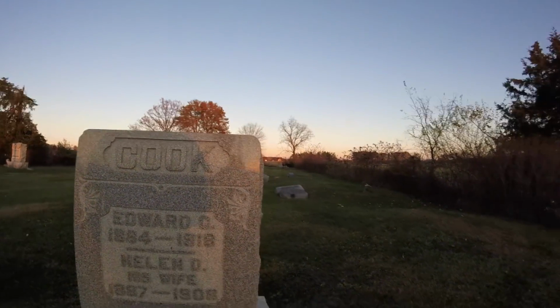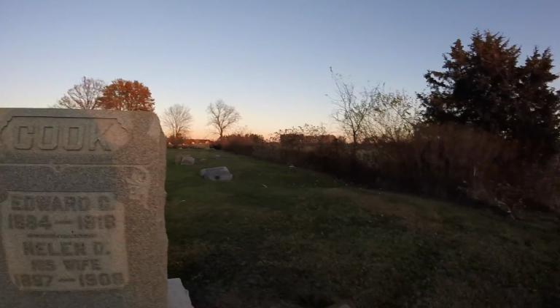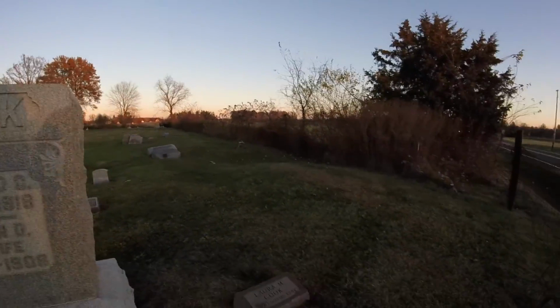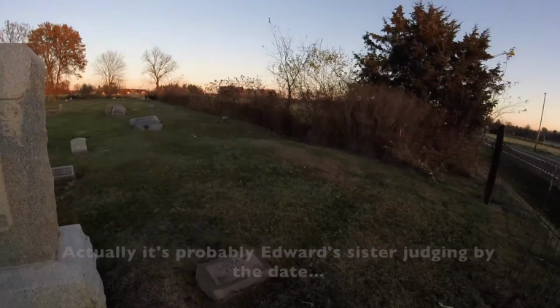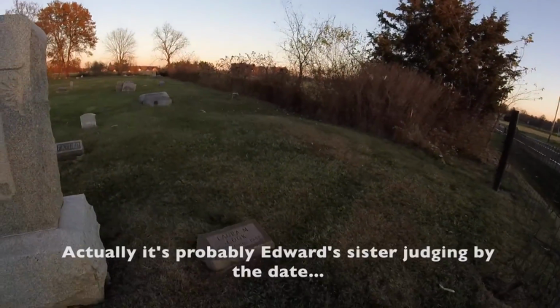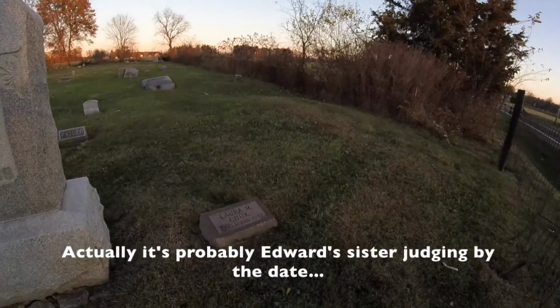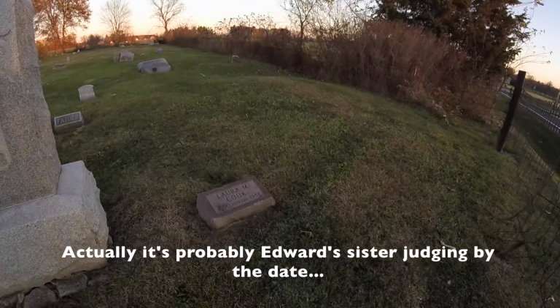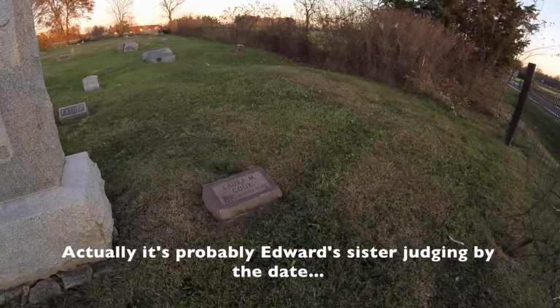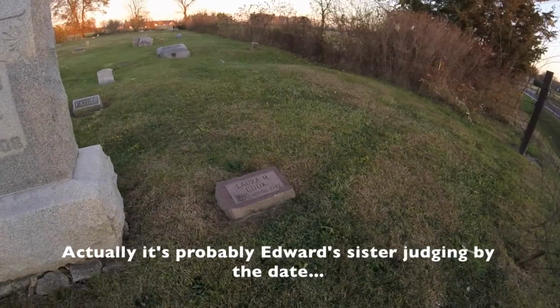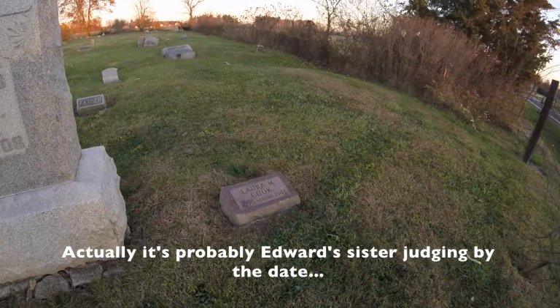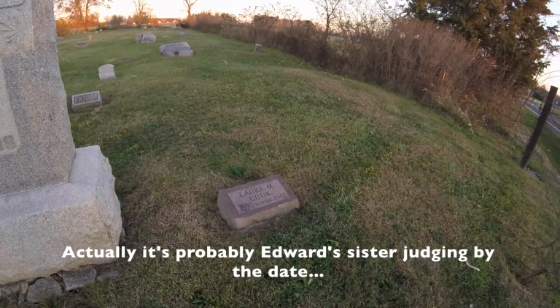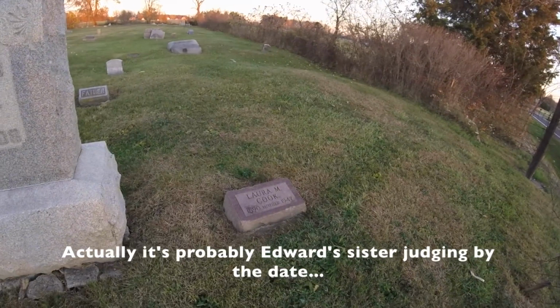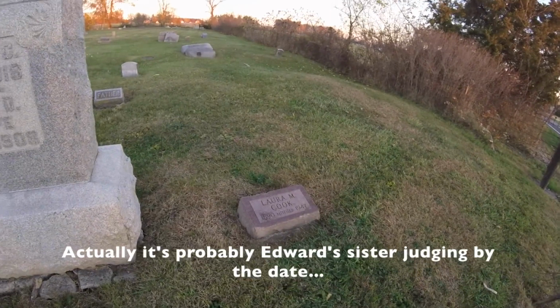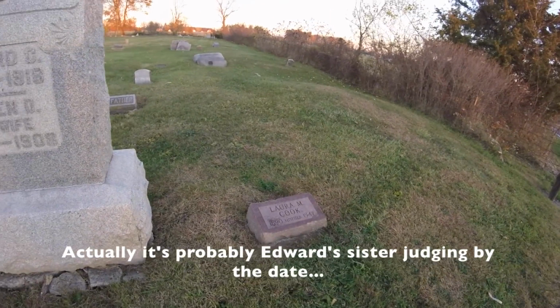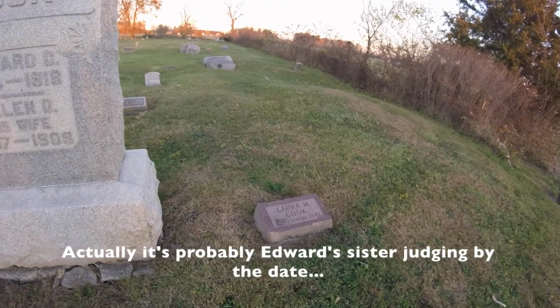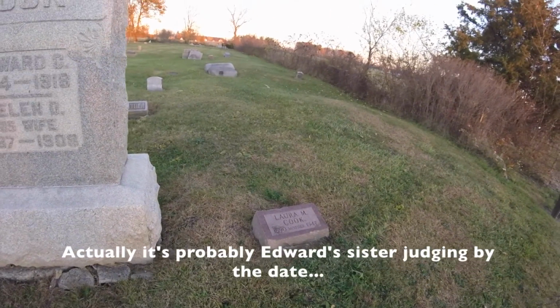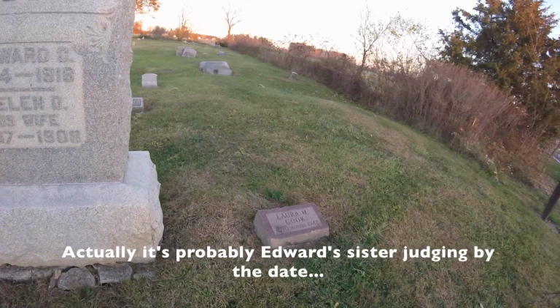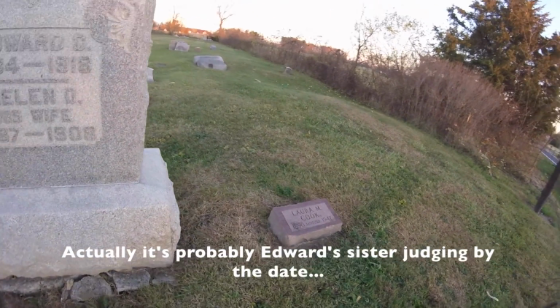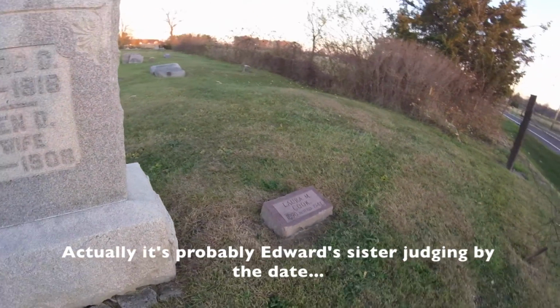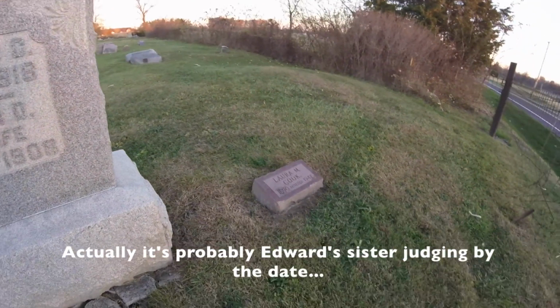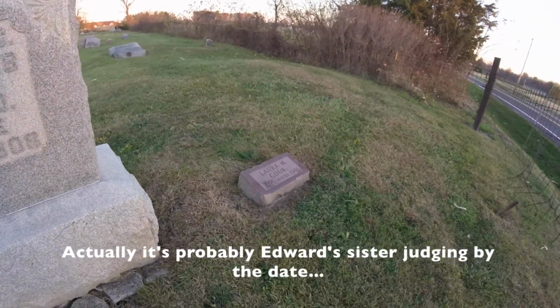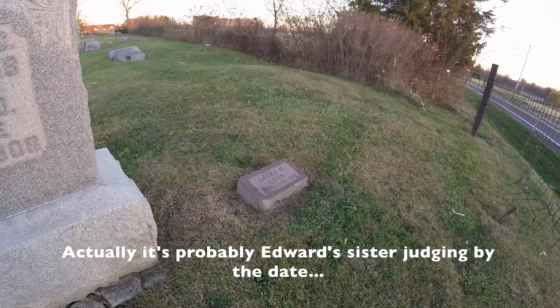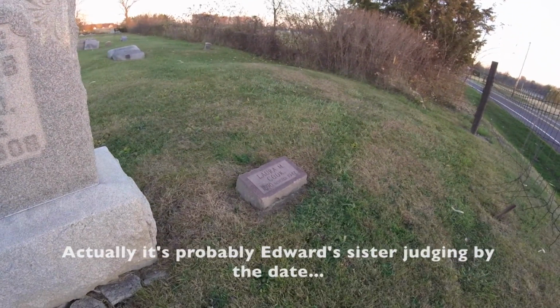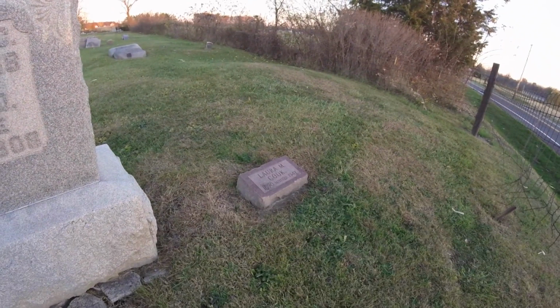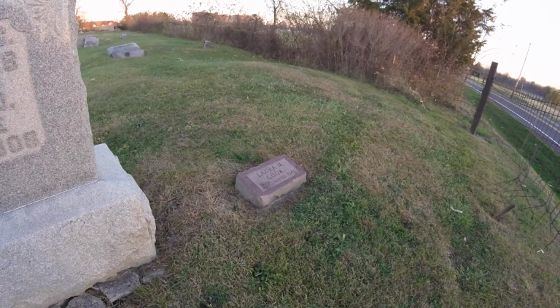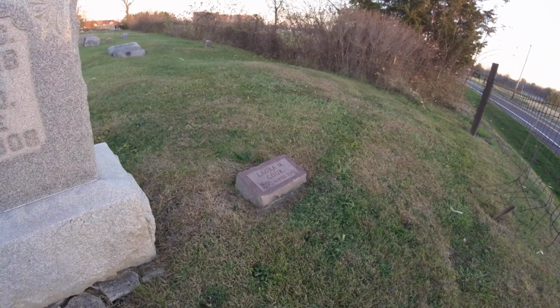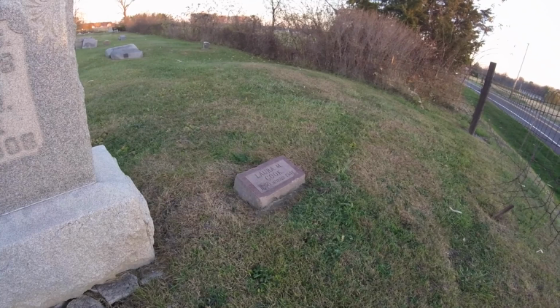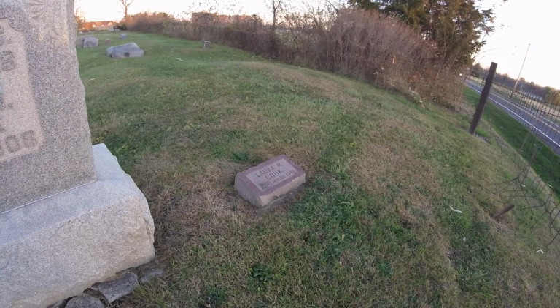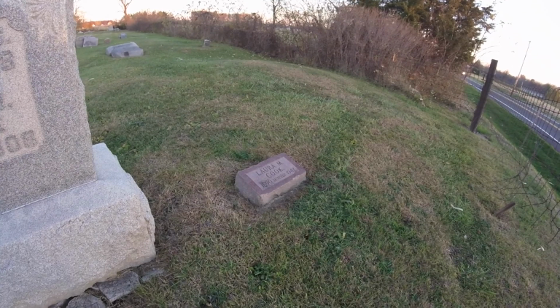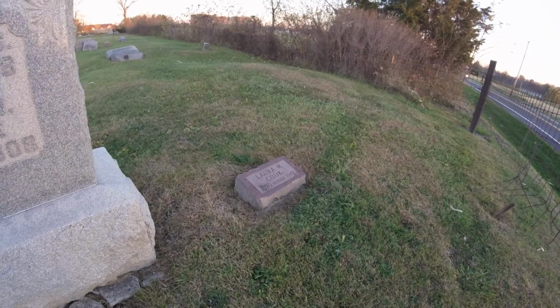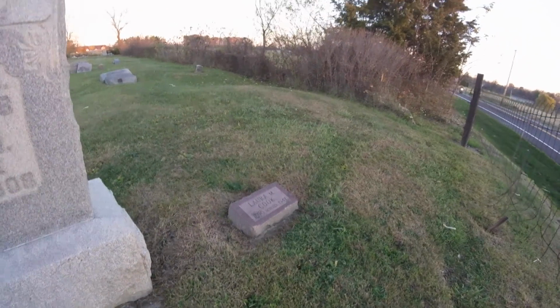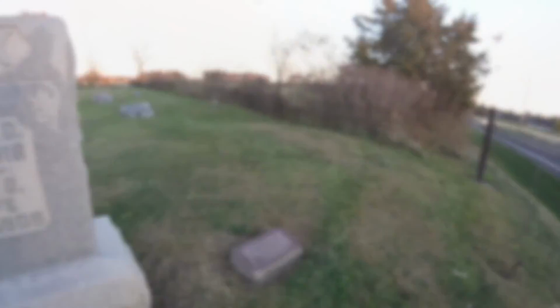That is likely their daughter — no, it is not.